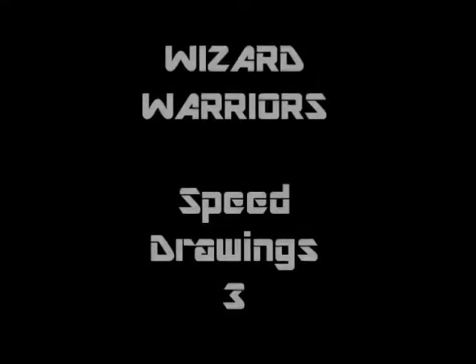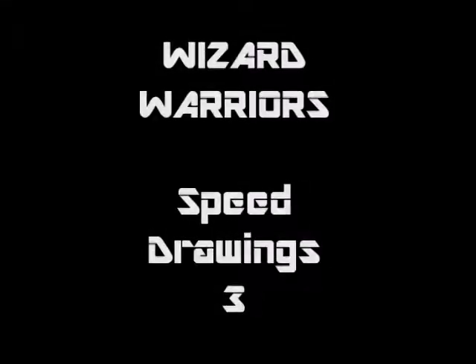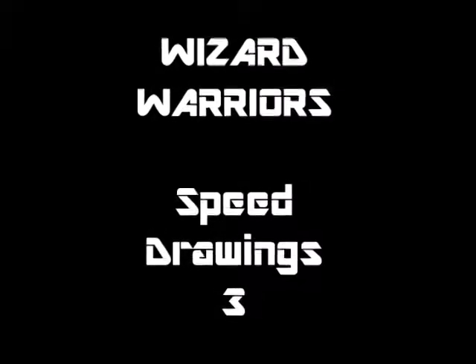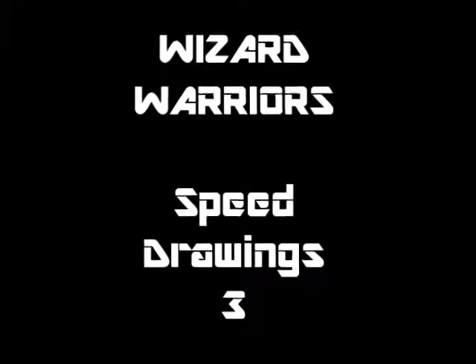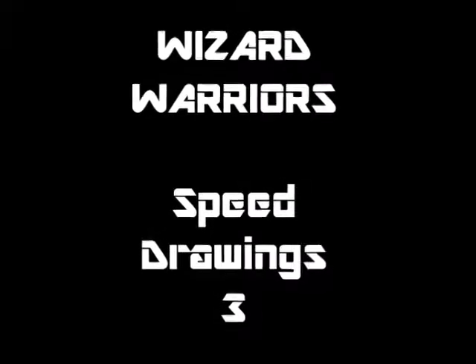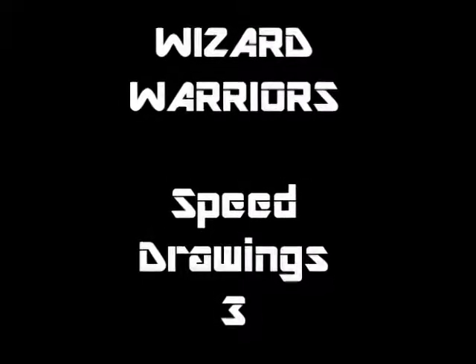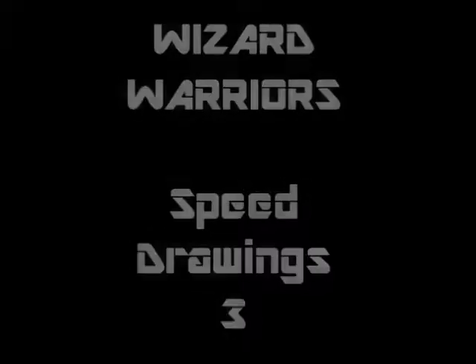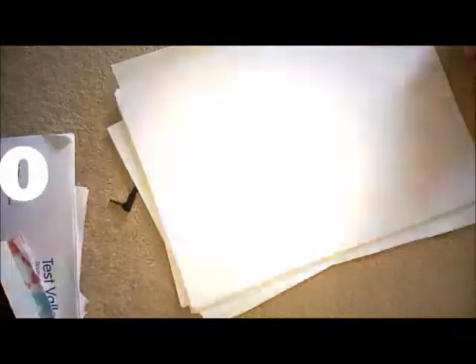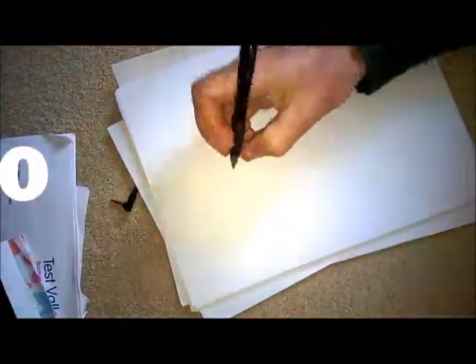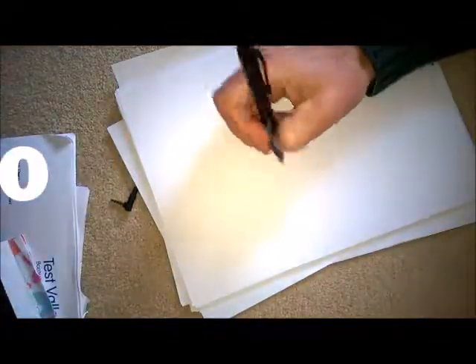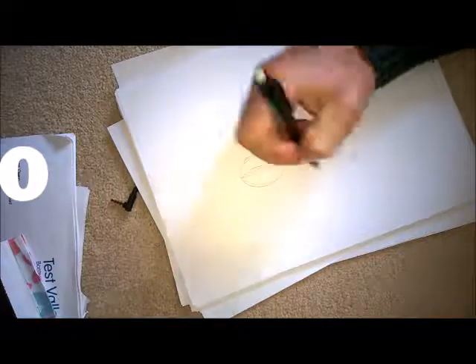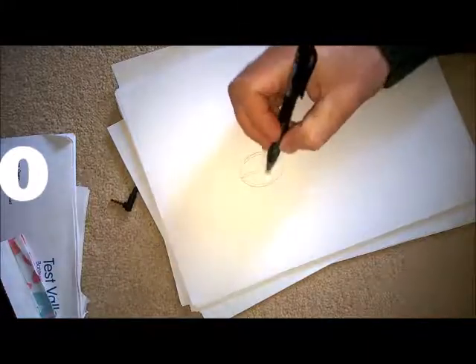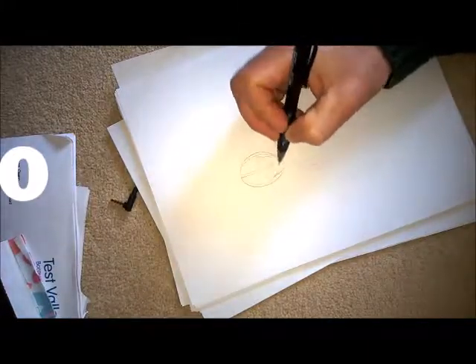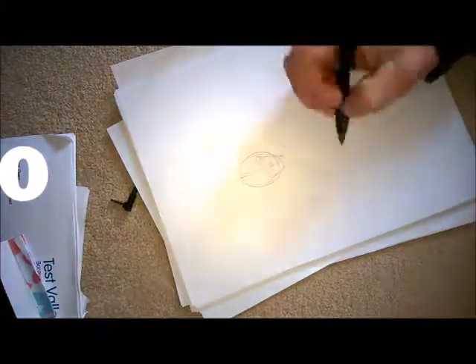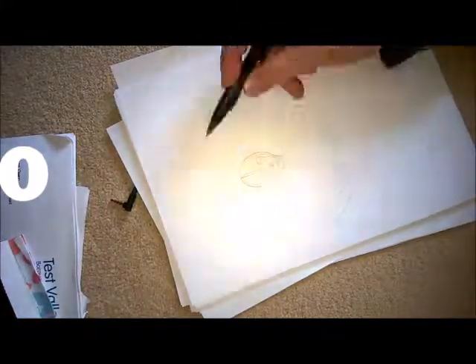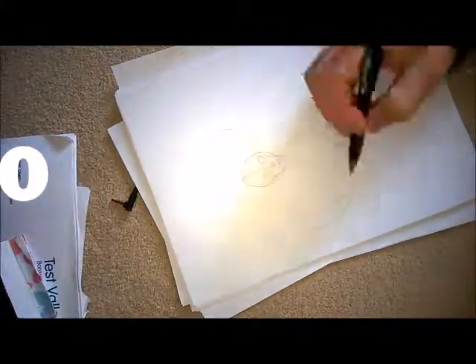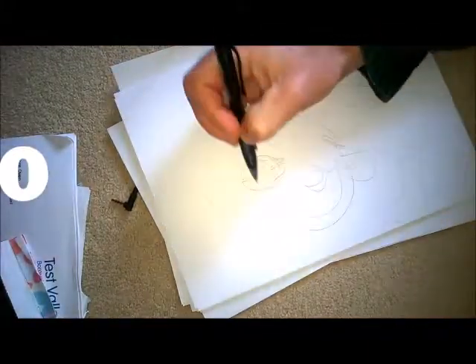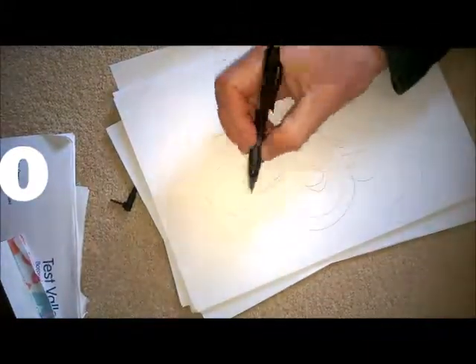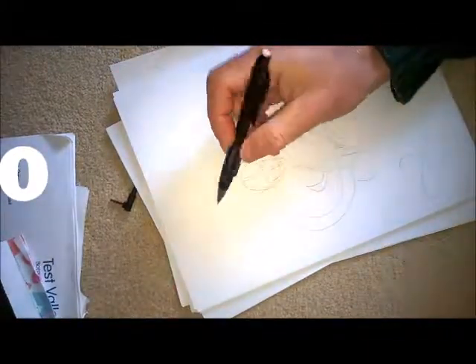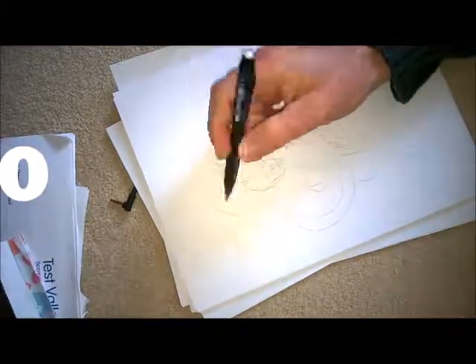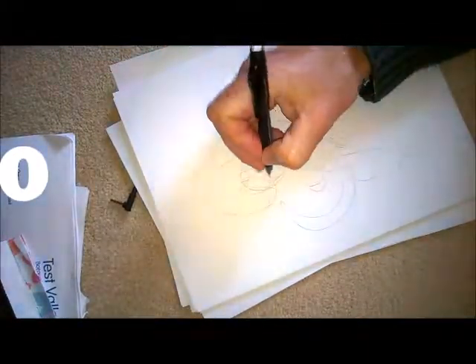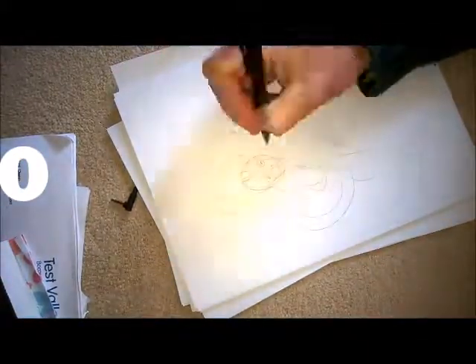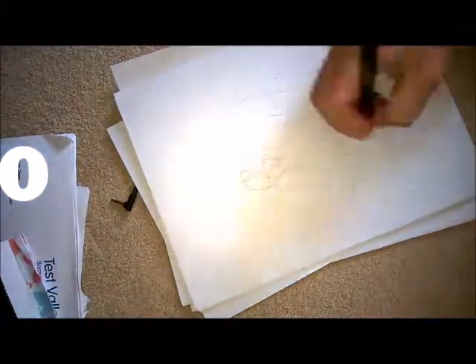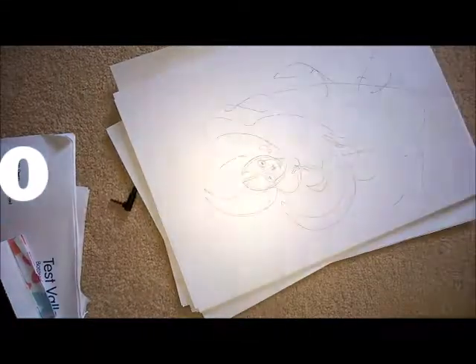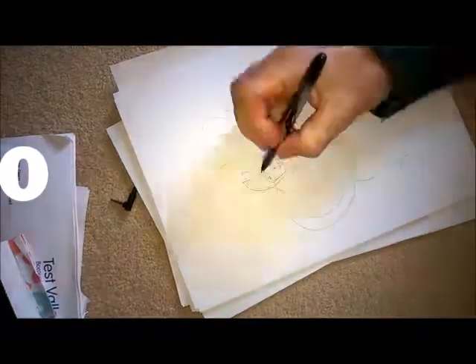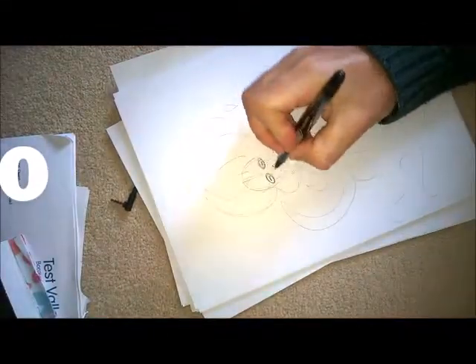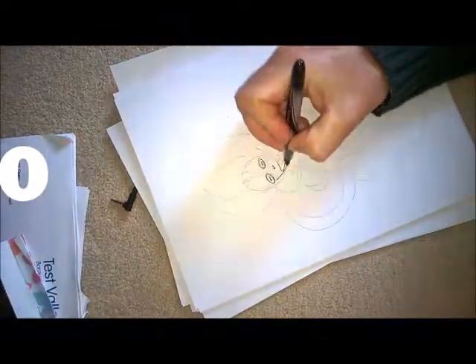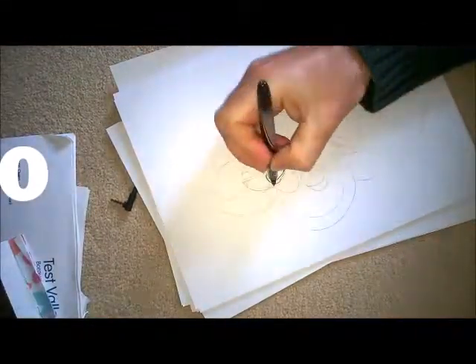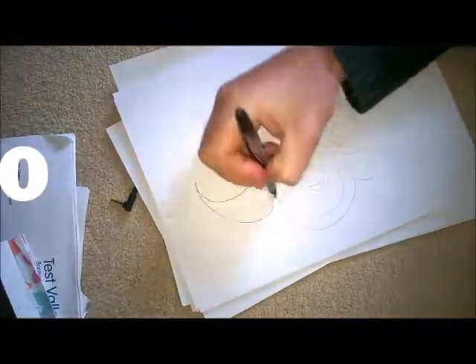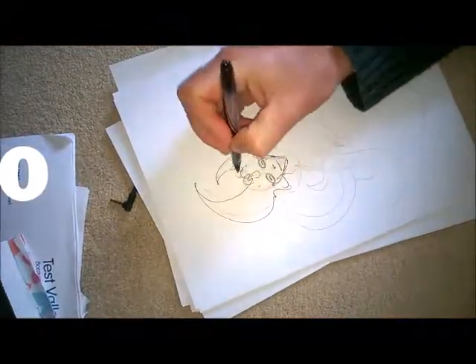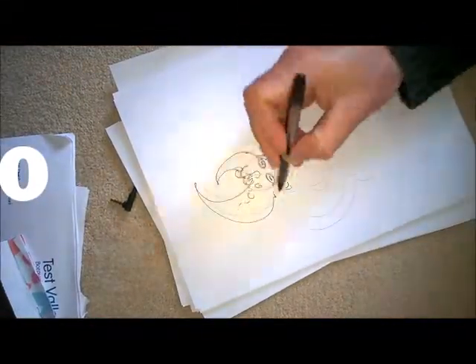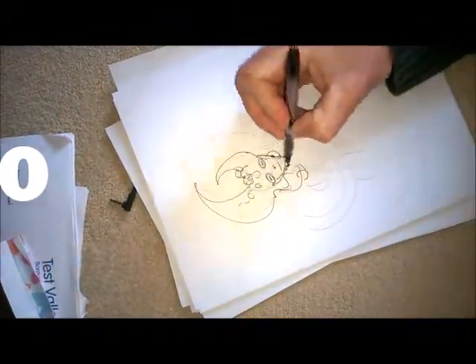Okie dokie friends! So this is speed drawing free. I'm on holiday at the moment, so this is why it's at a weird angle some of them. And I'm just sort of knocking them out as quick as I can again — I always say that.